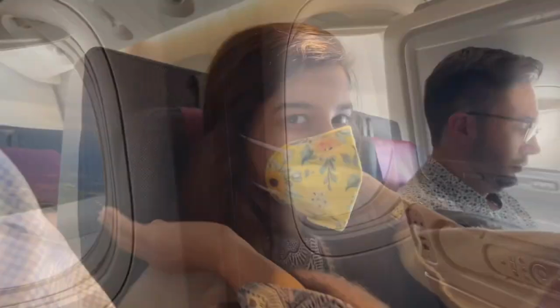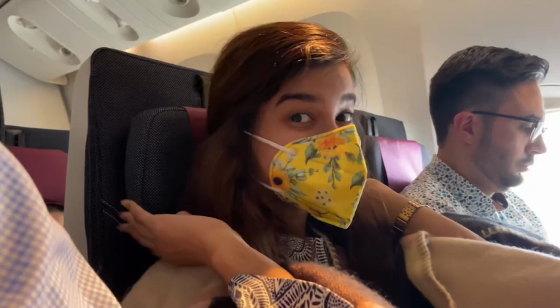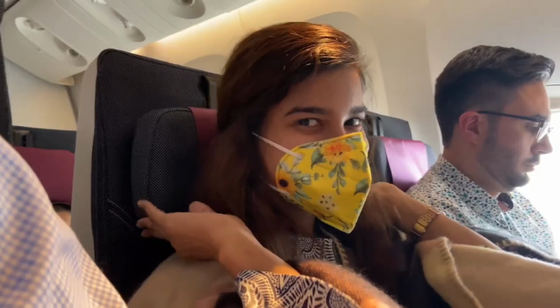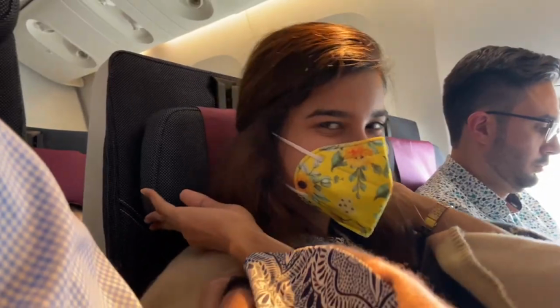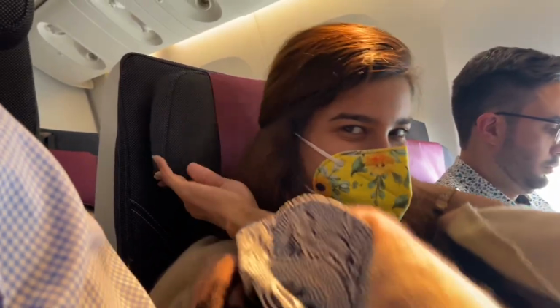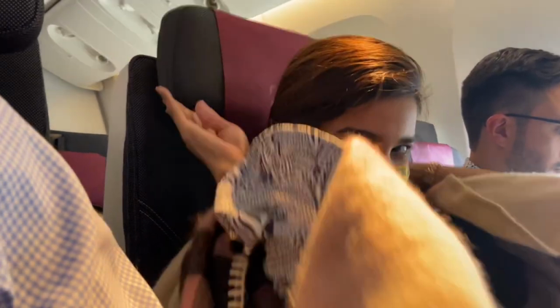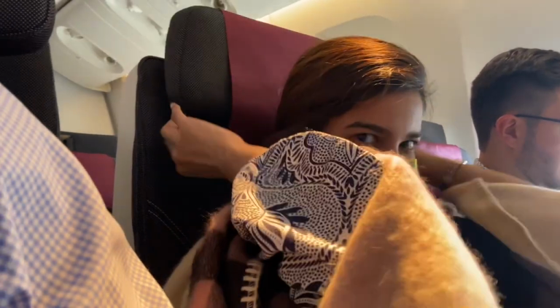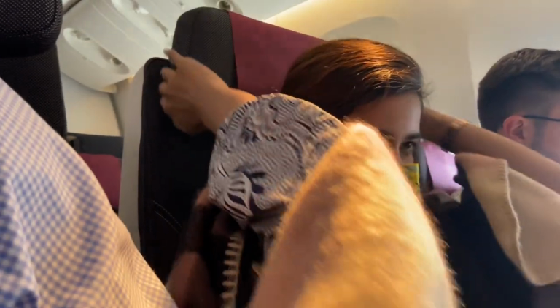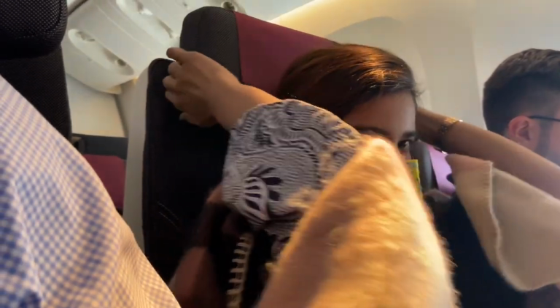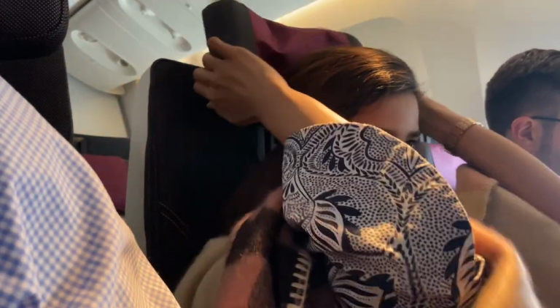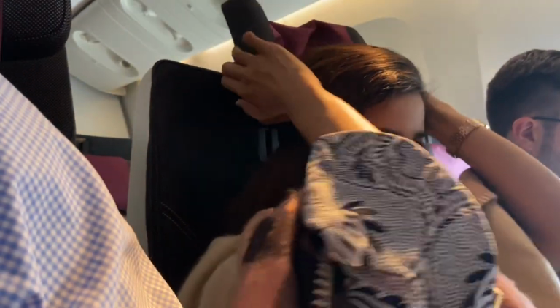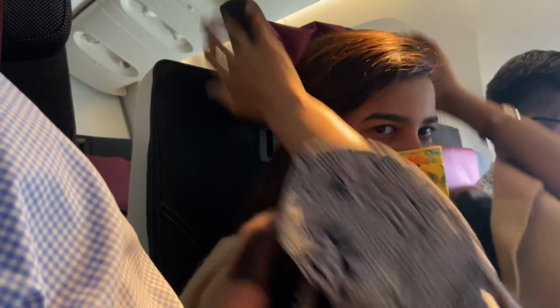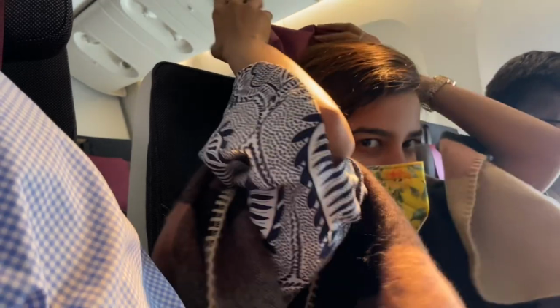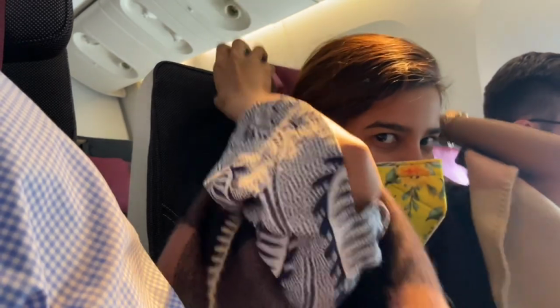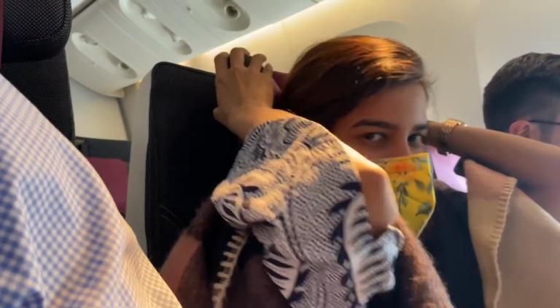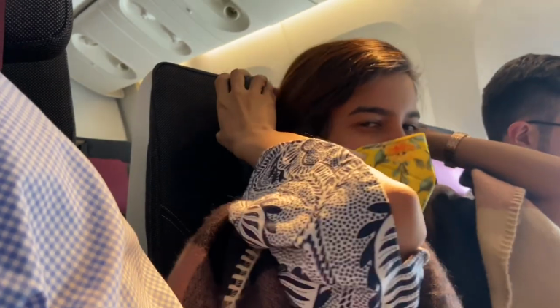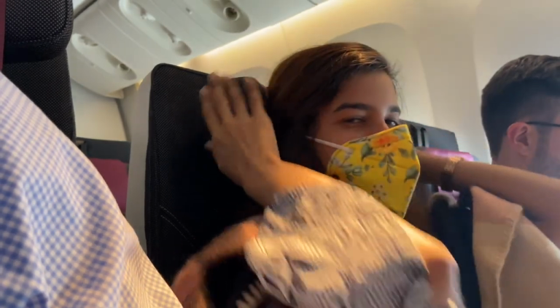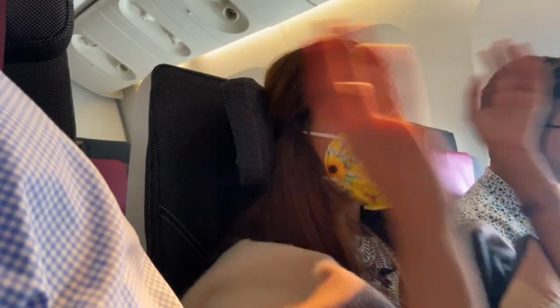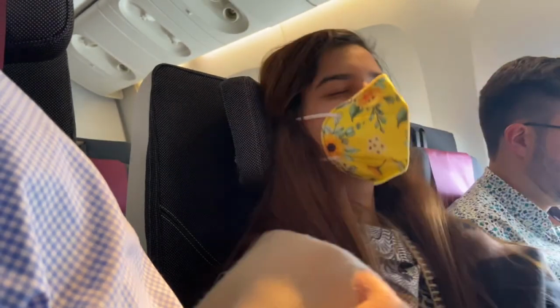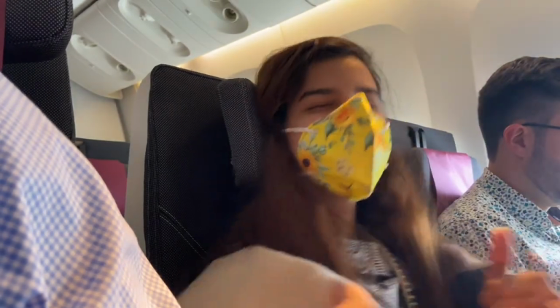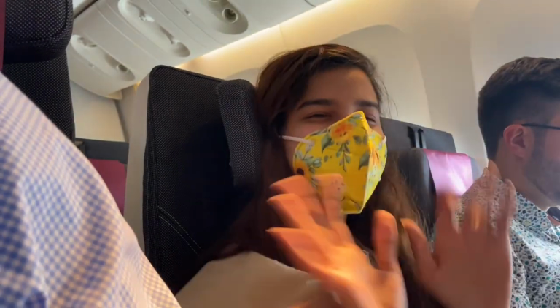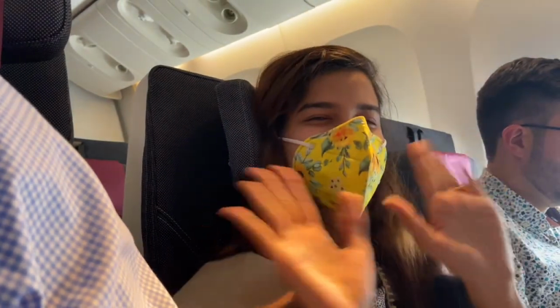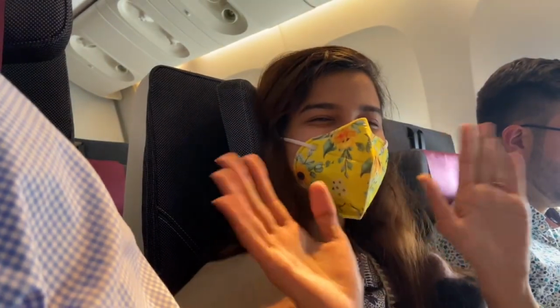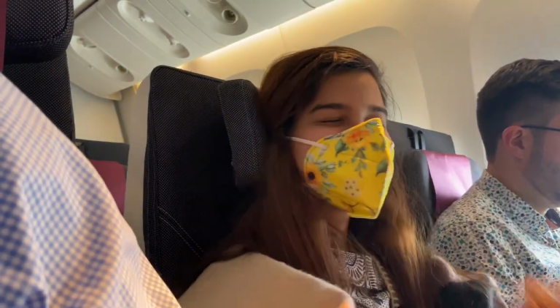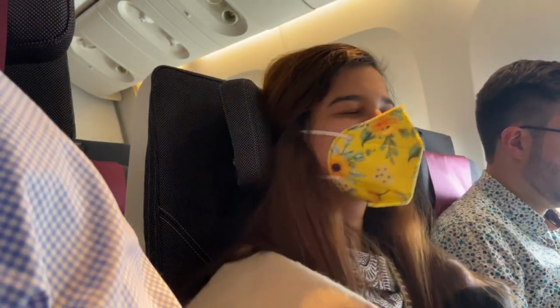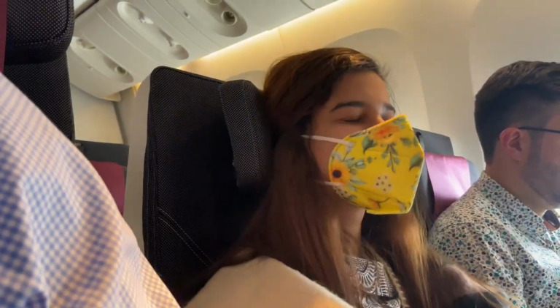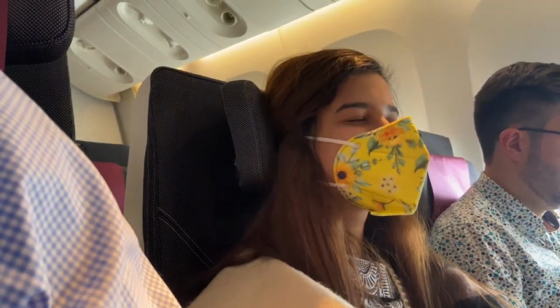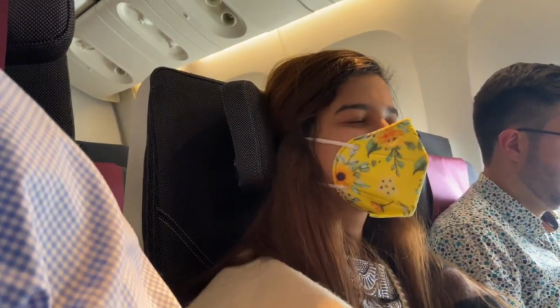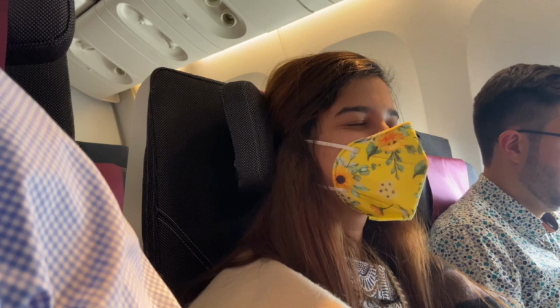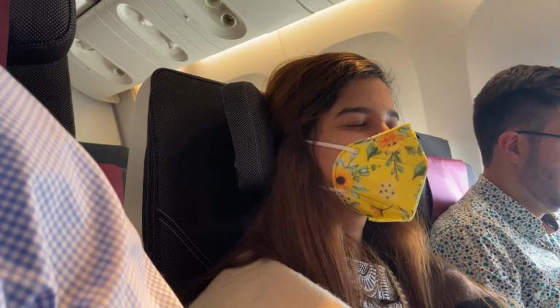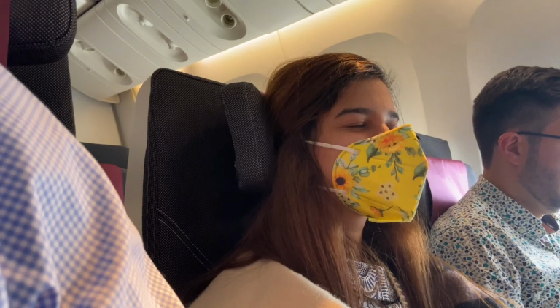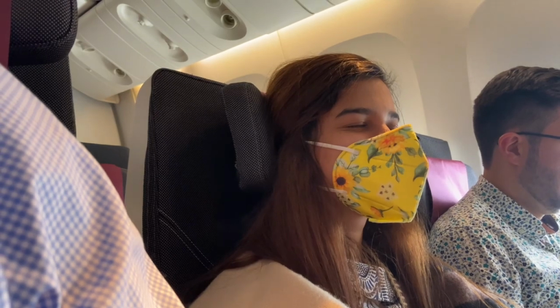I didn't know that these seats could be converted into pillows. They were more relaxing than the pillows that were offered to us. I am having a short nap before my first meal arrives.